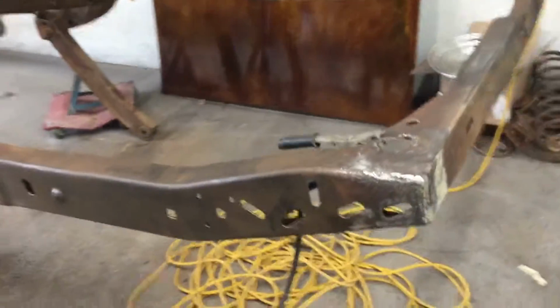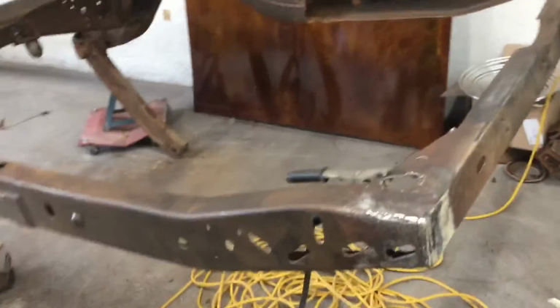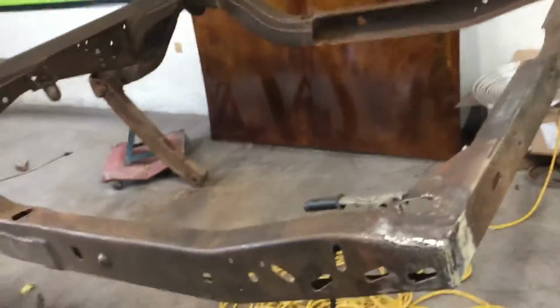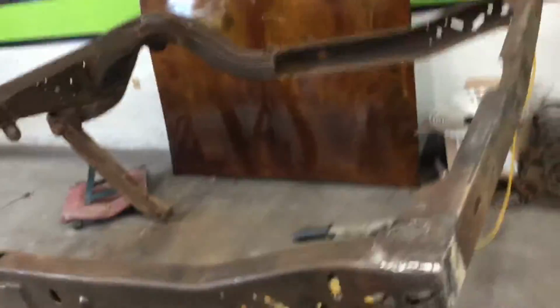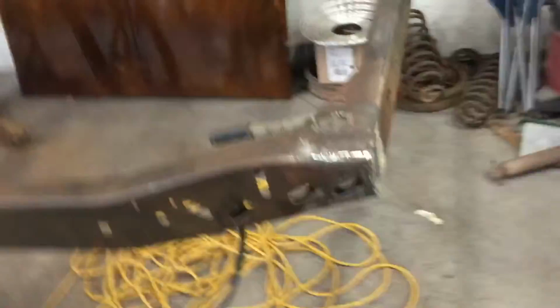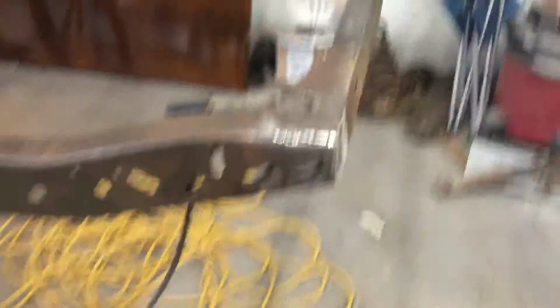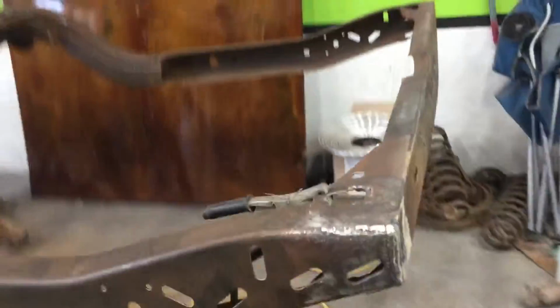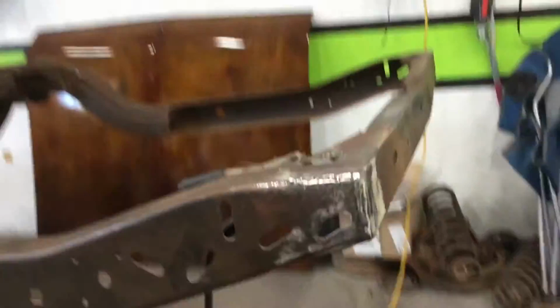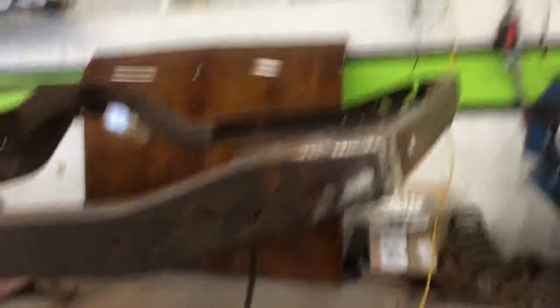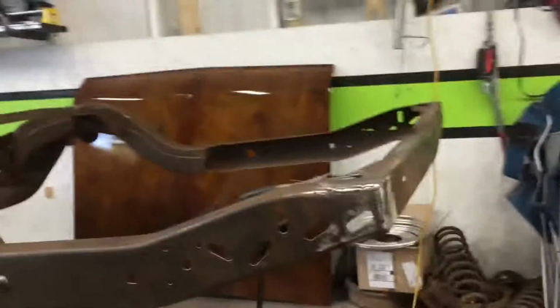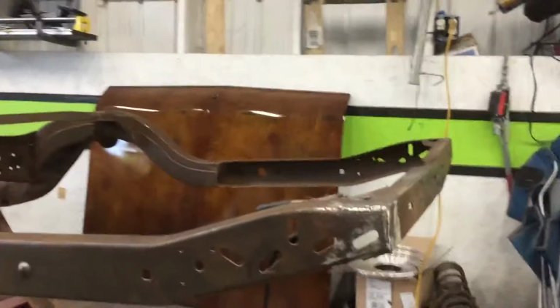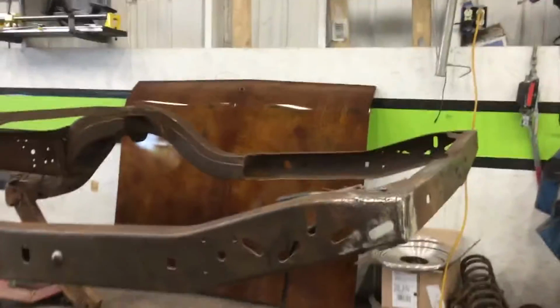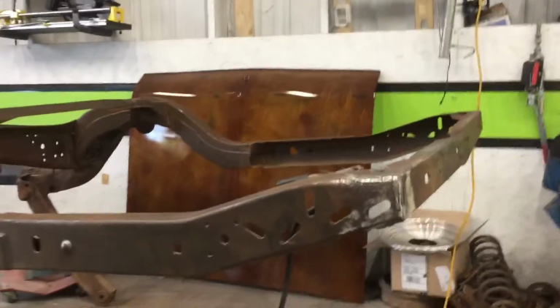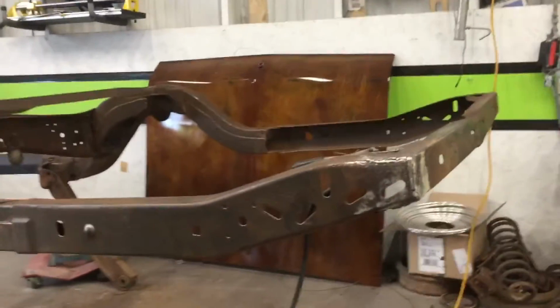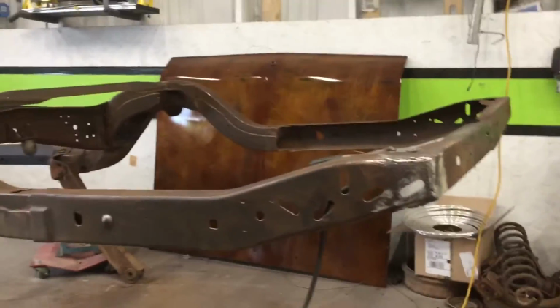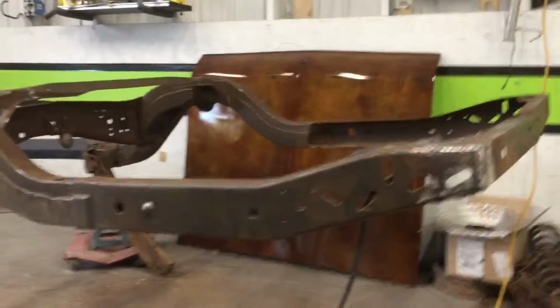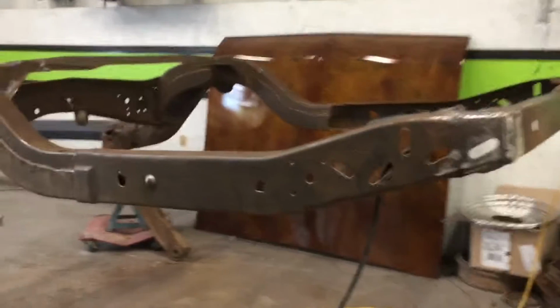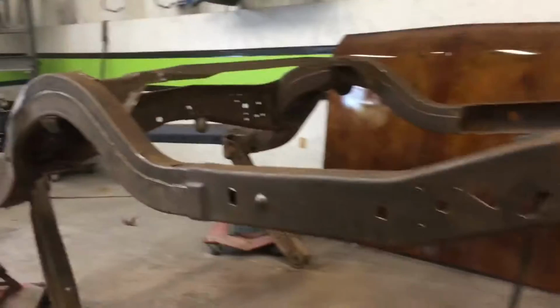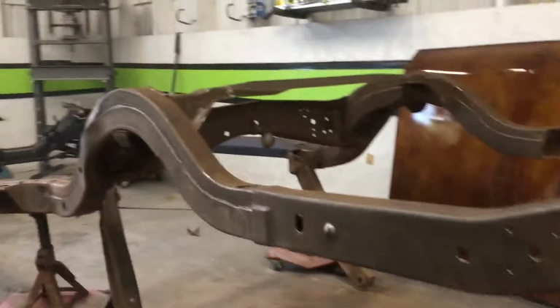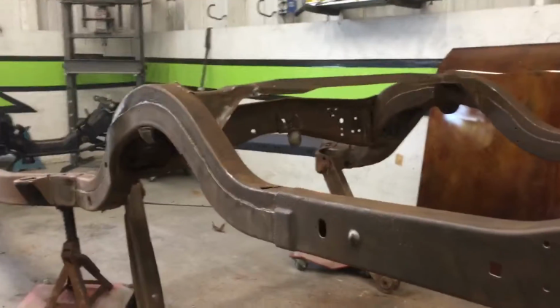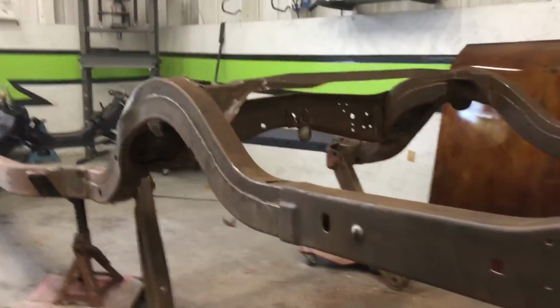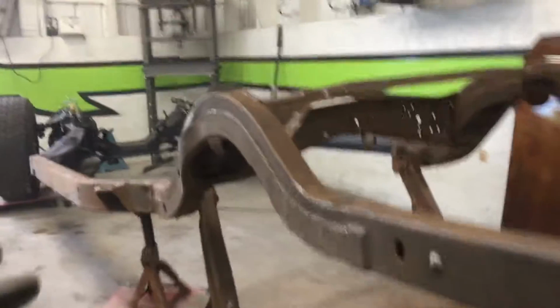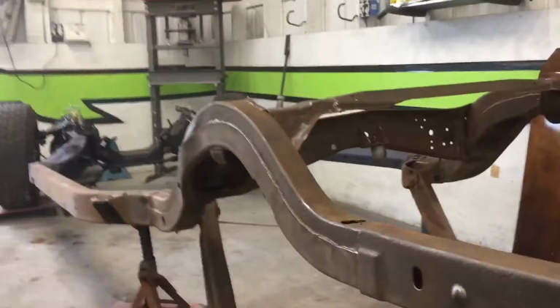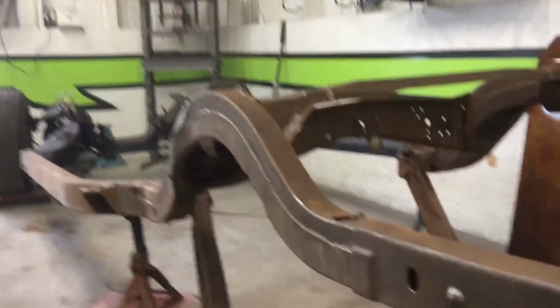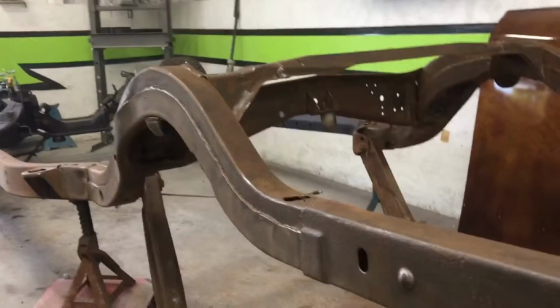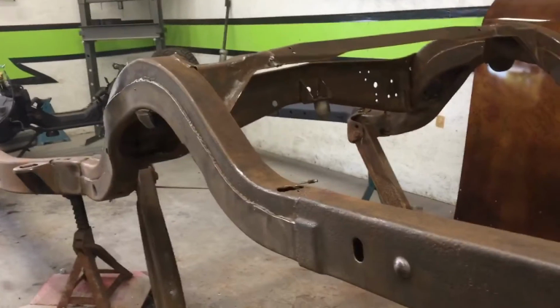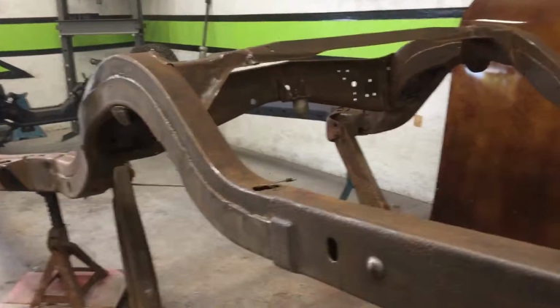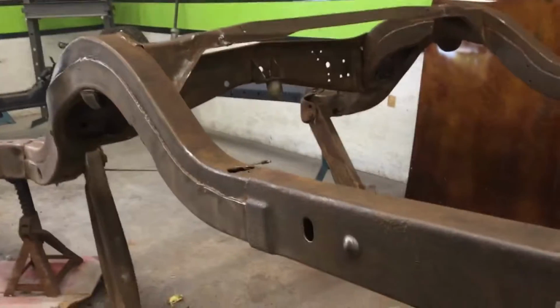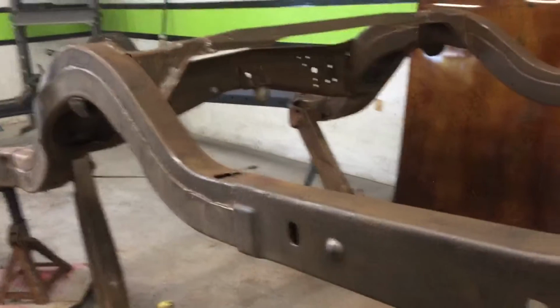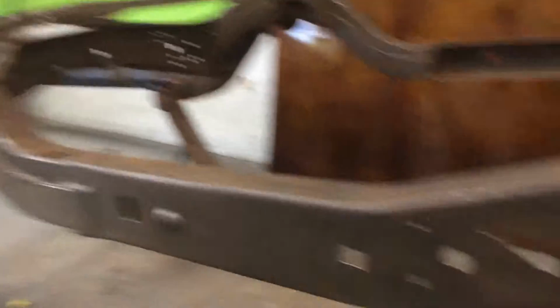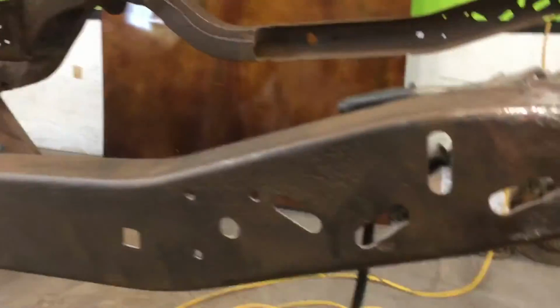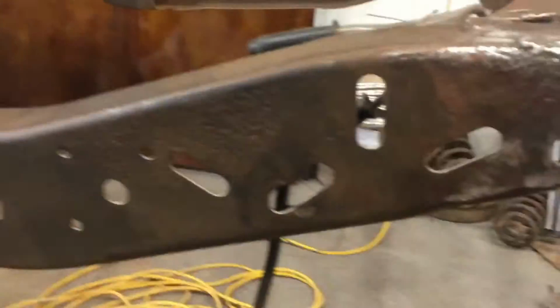Hey guys, it's Wednesday. I'm going to show you a little bit of what I'm doing to clean up this rear part of the frame.